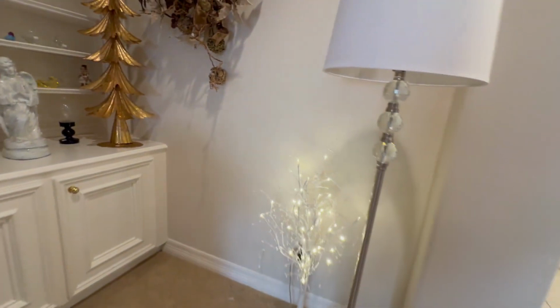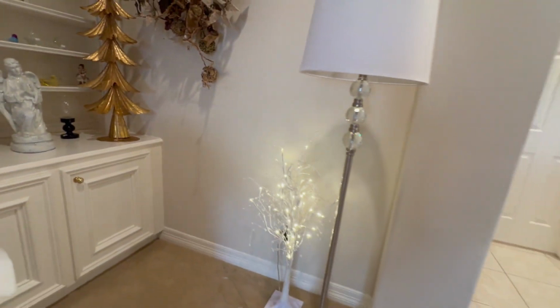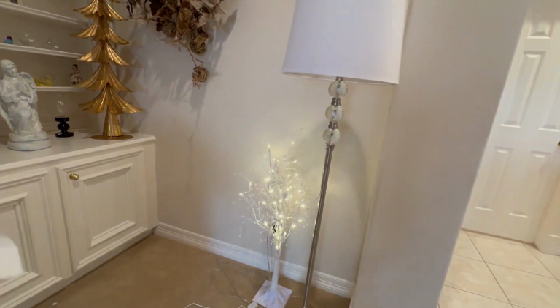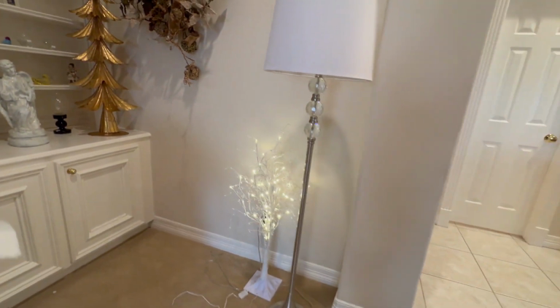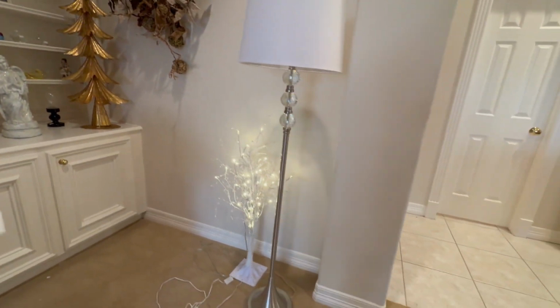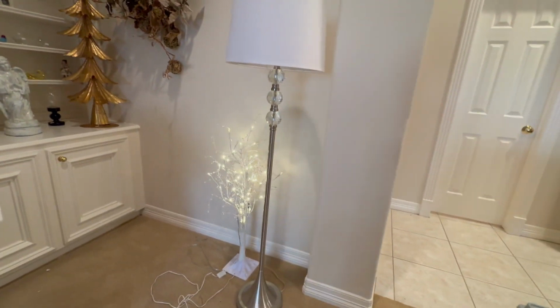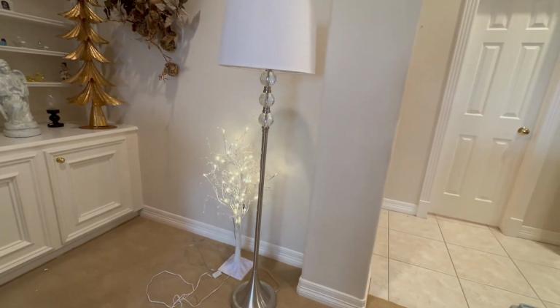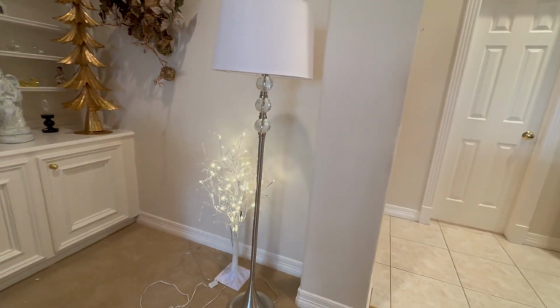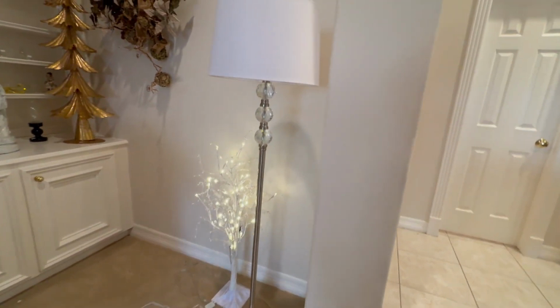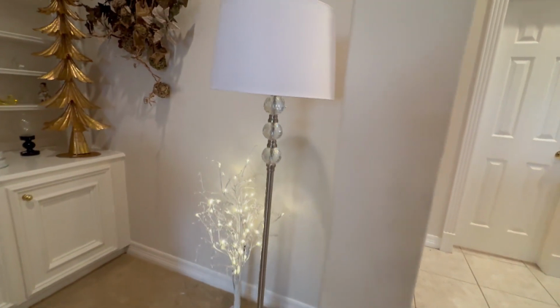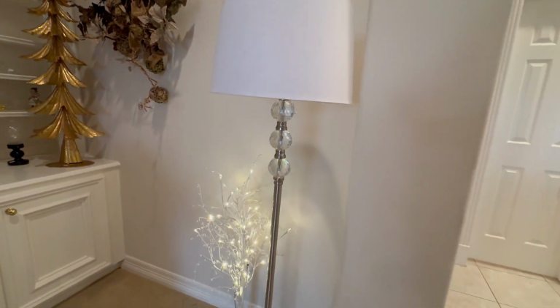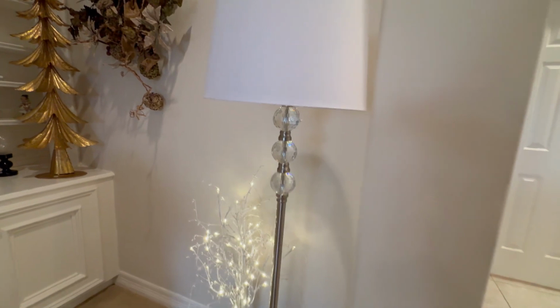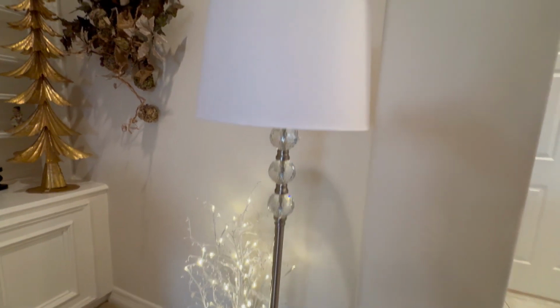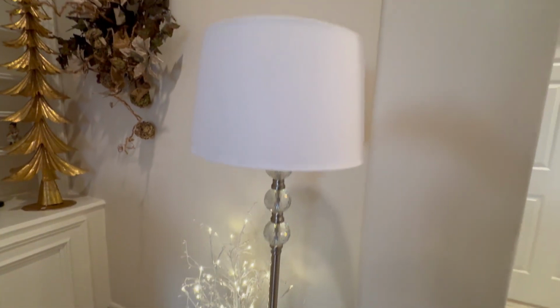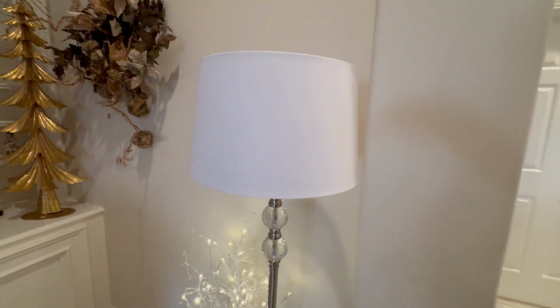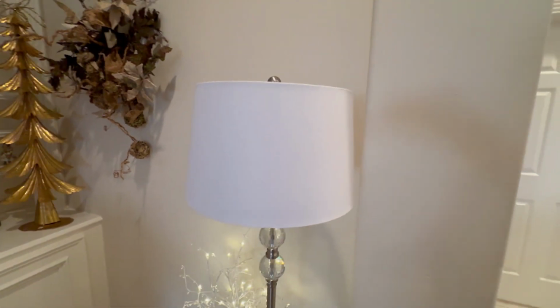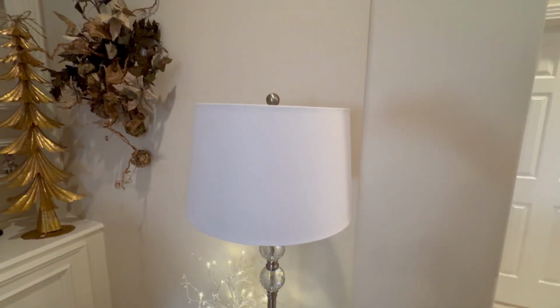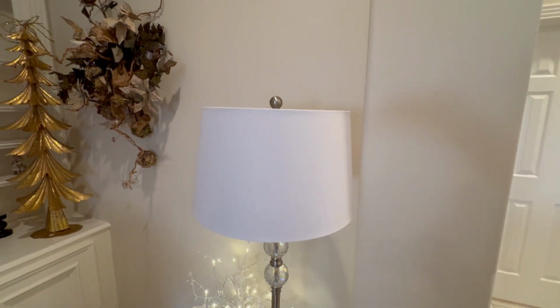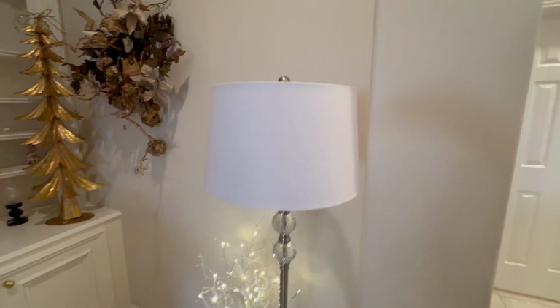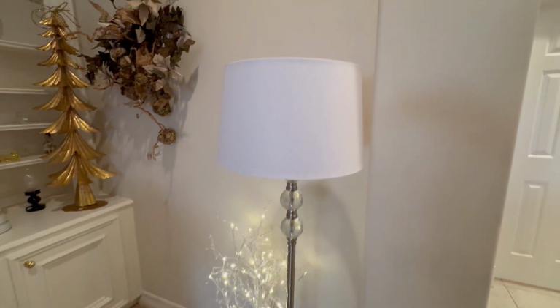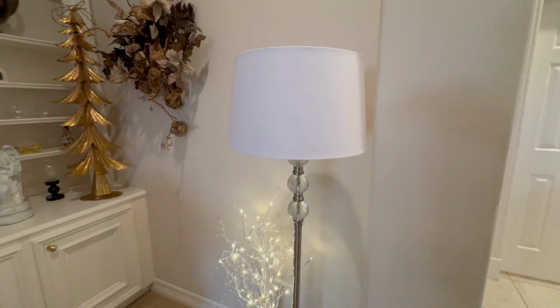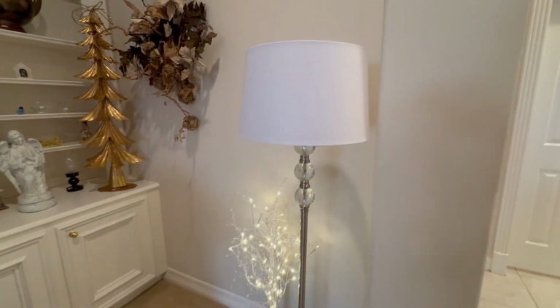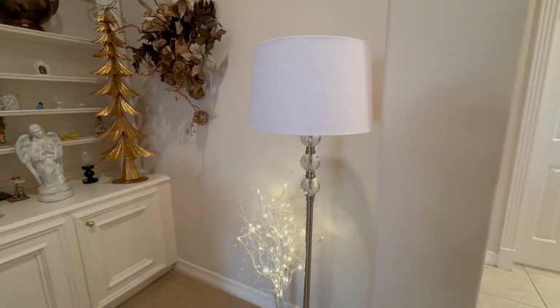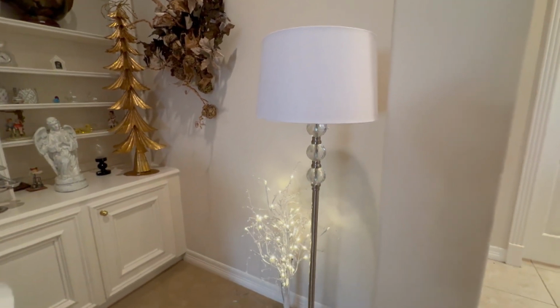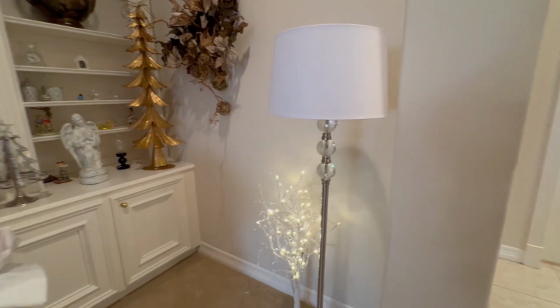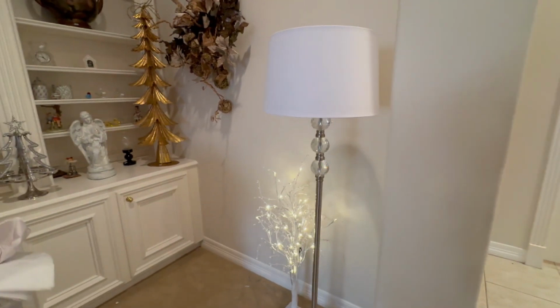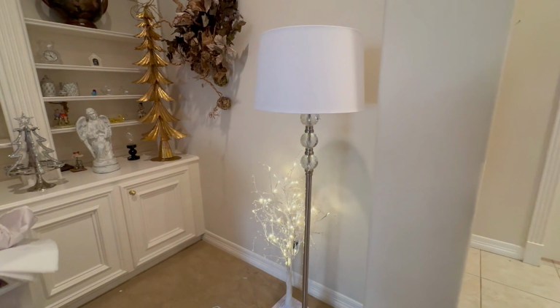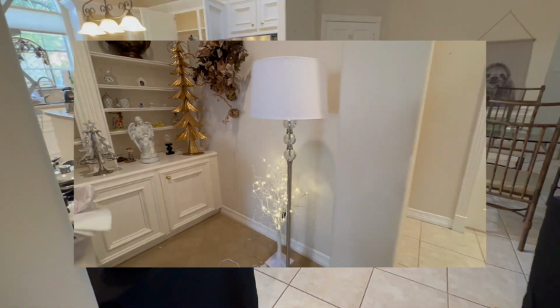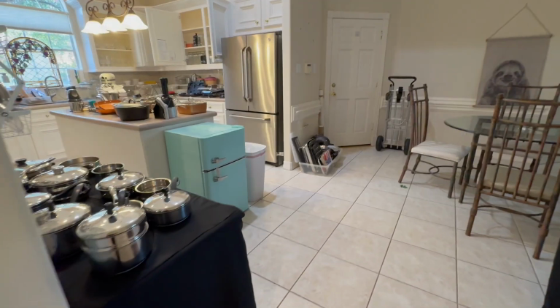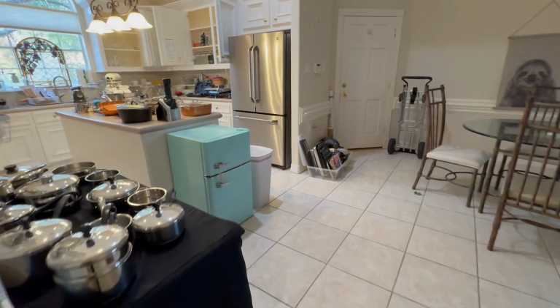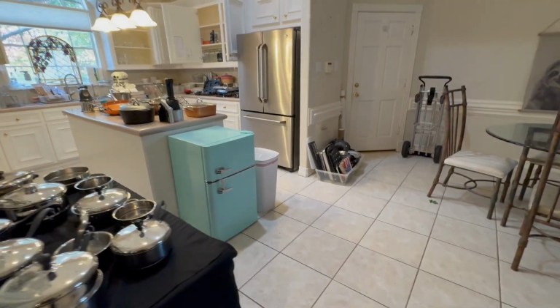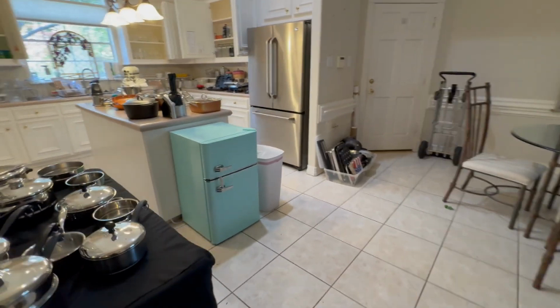This is a really nice floor lamp with the crystal top. So let's head into the kitchen.